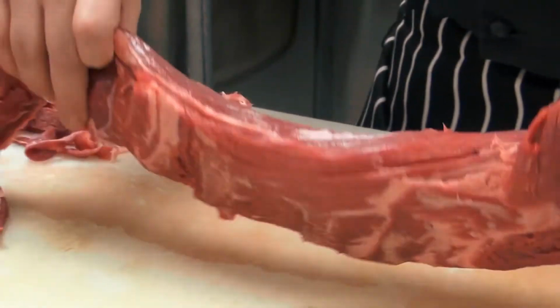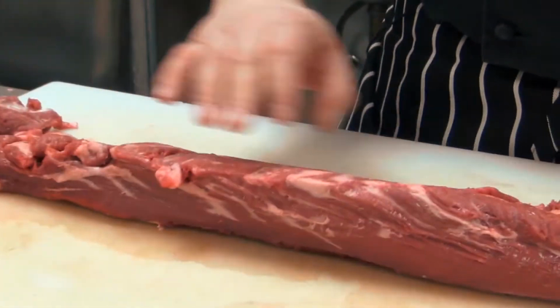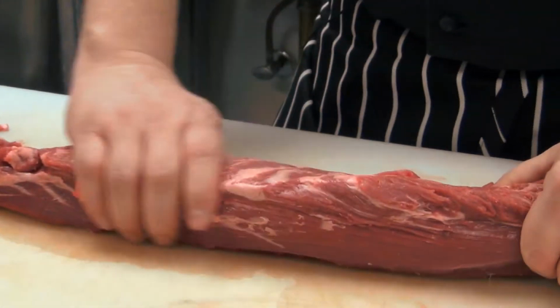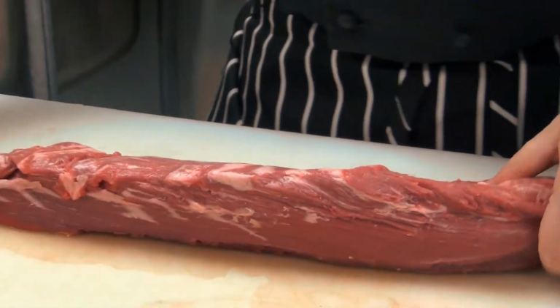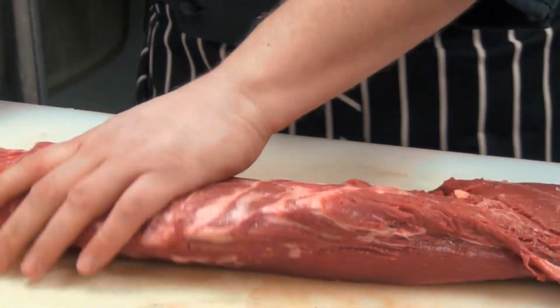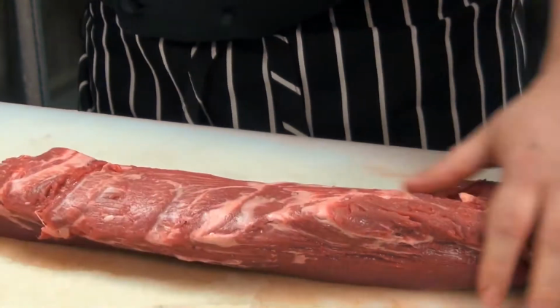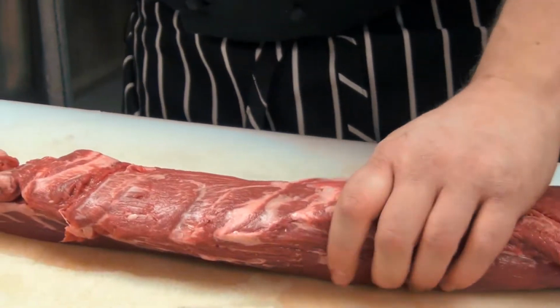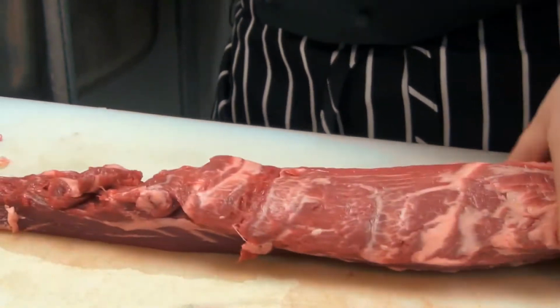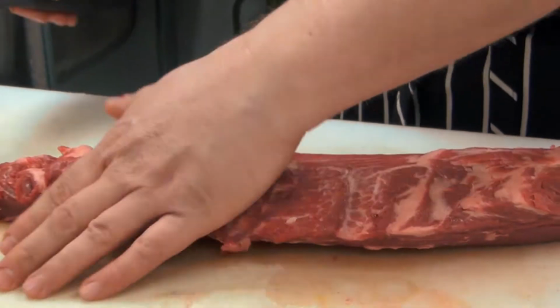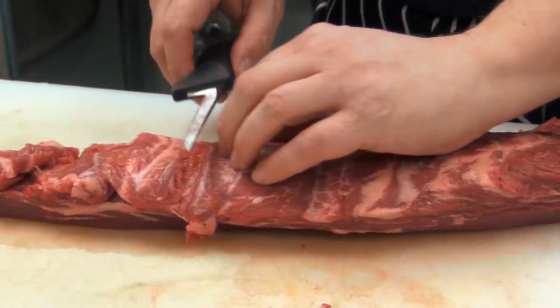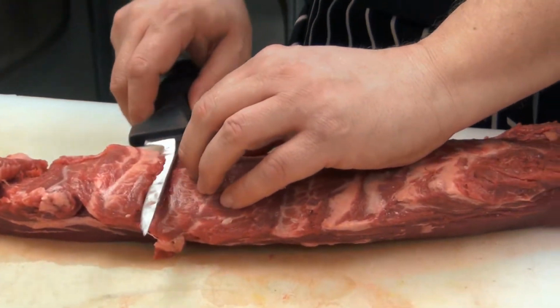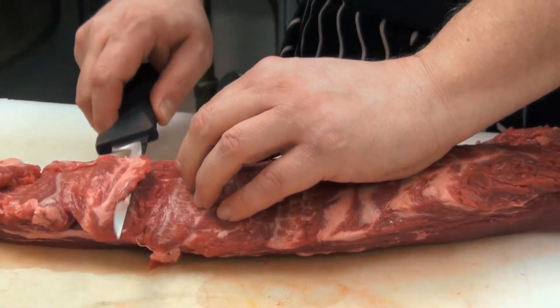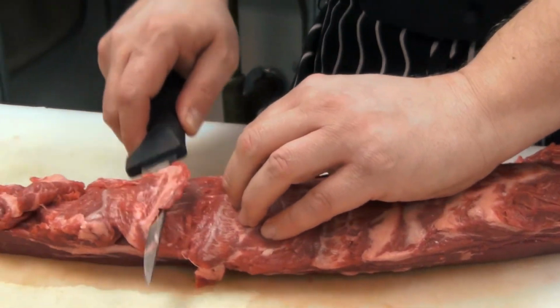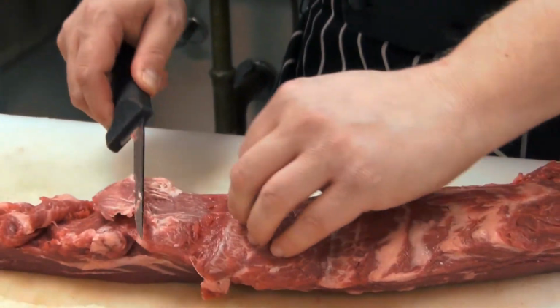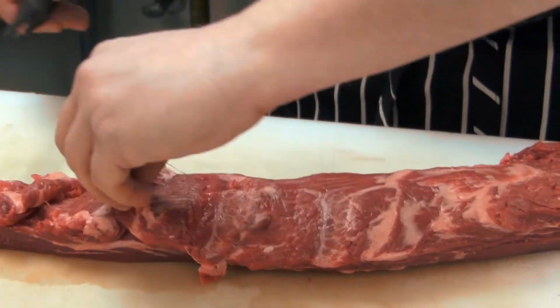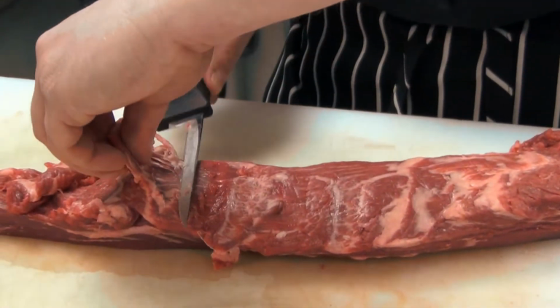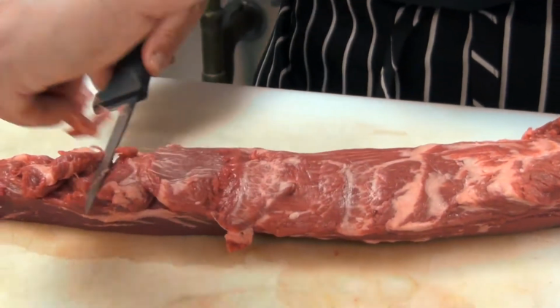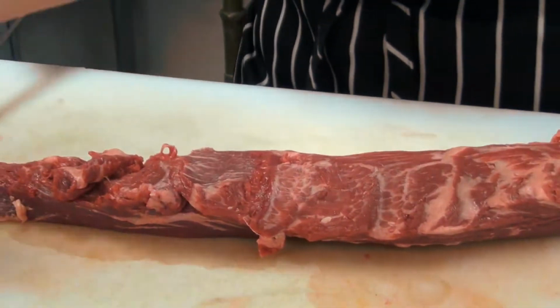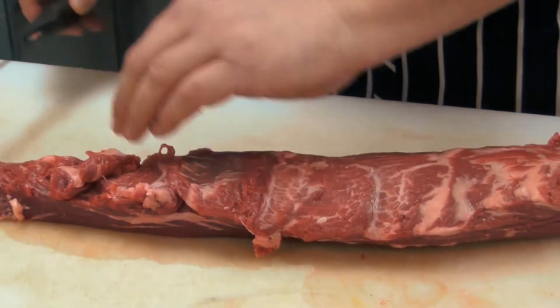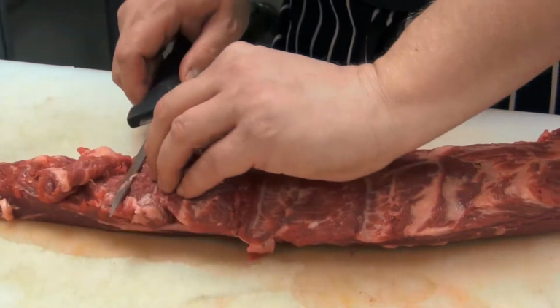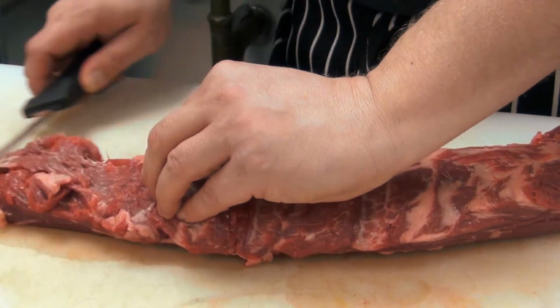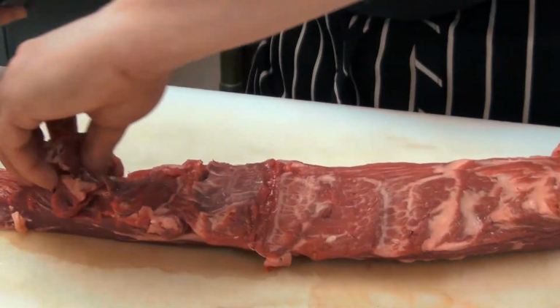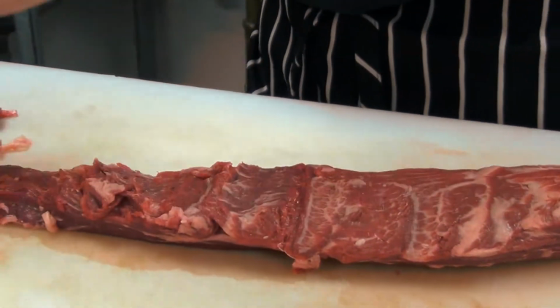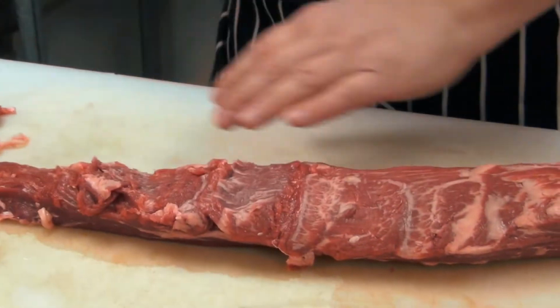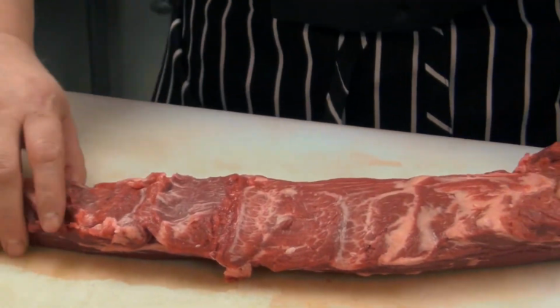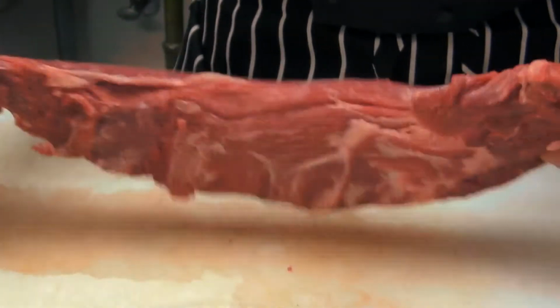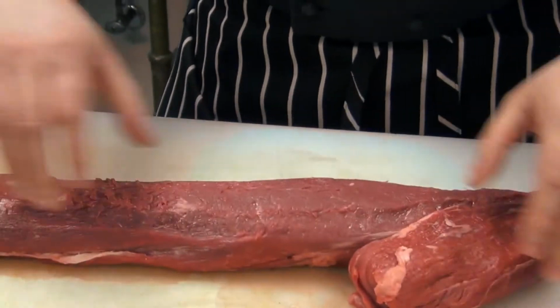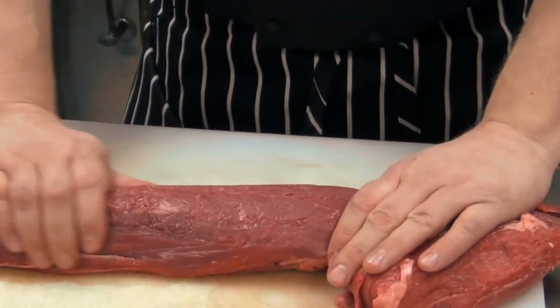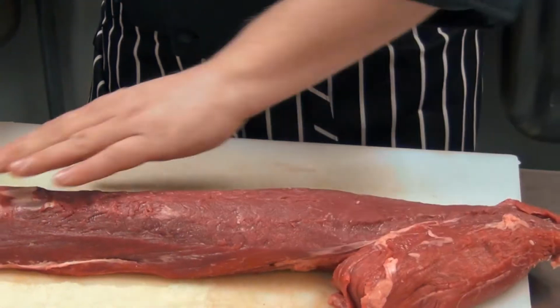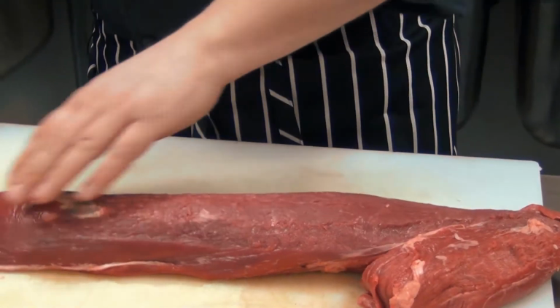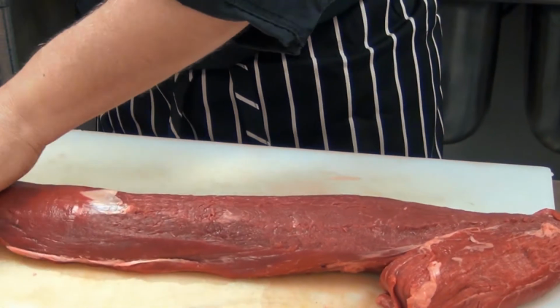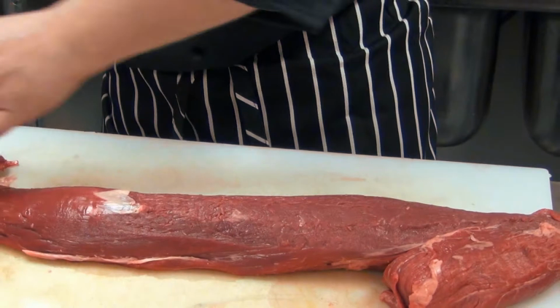Now what you have left is a clean tenderloin. There's a little bit of fat on the bottom — we're going to, just again with our knife, with gentle pressure, take off the remainder of the fat. Now you have a clean tenderloin. This is ready to be cut into steaks.